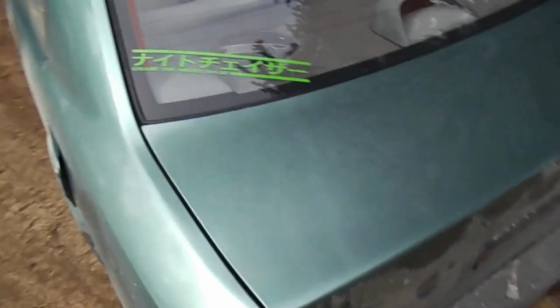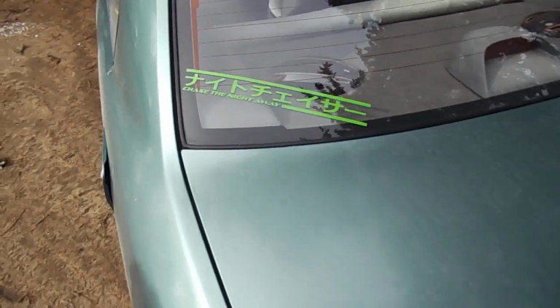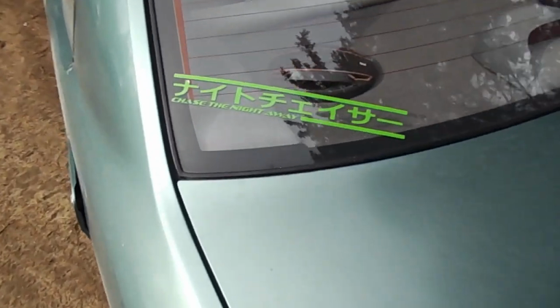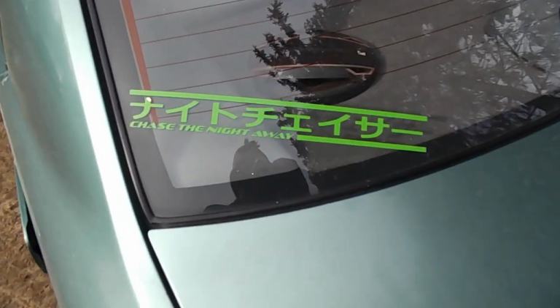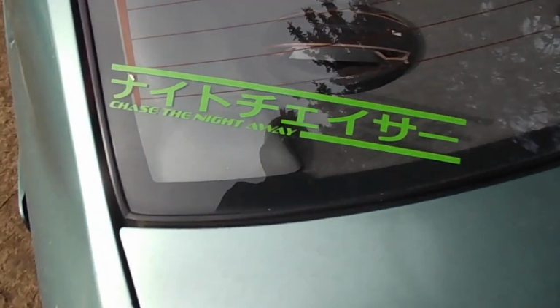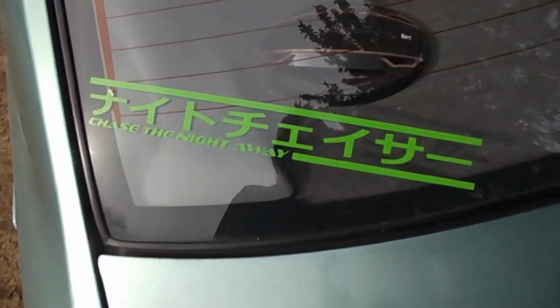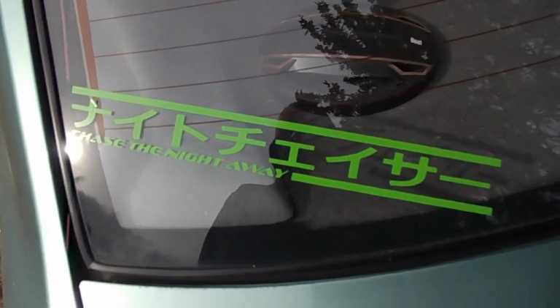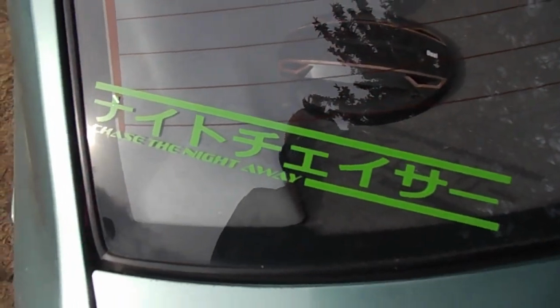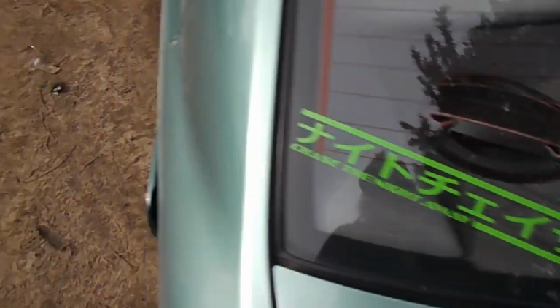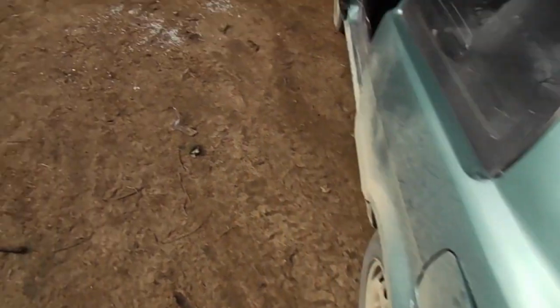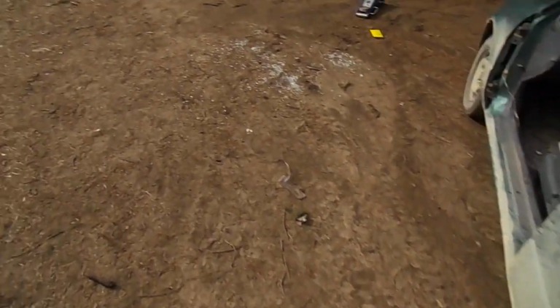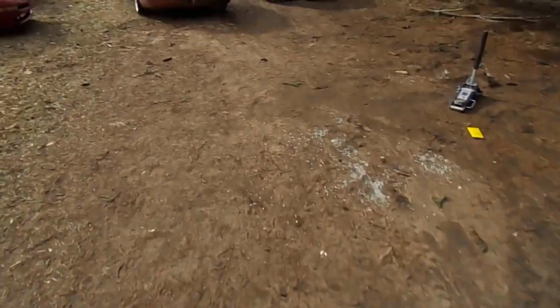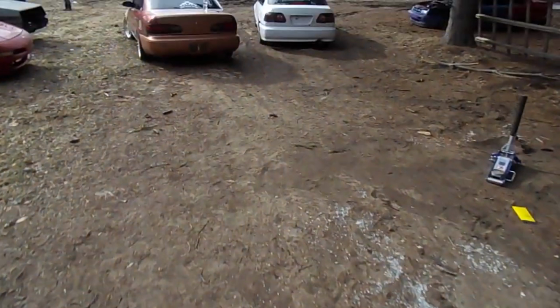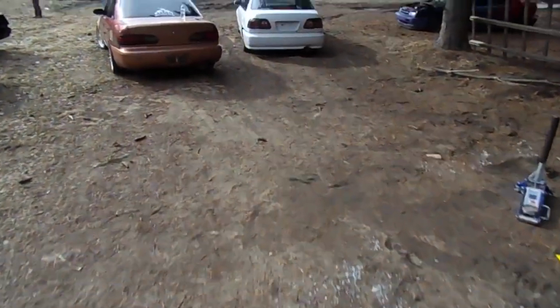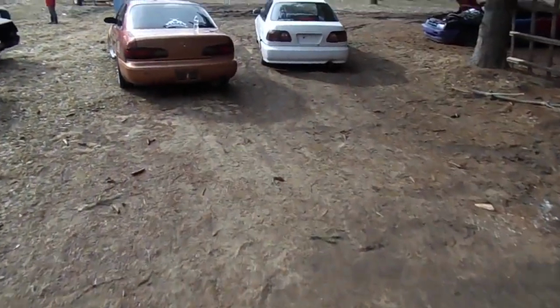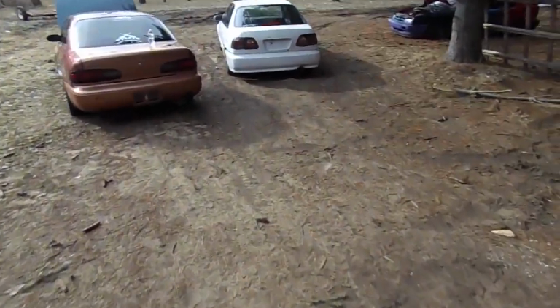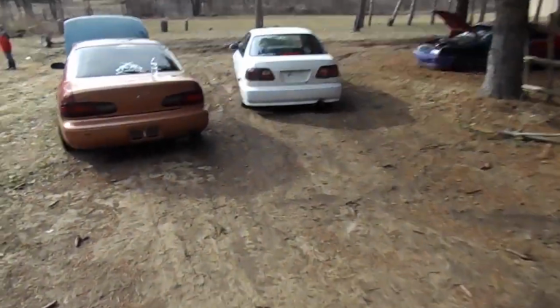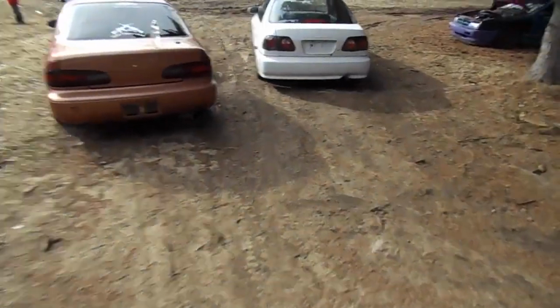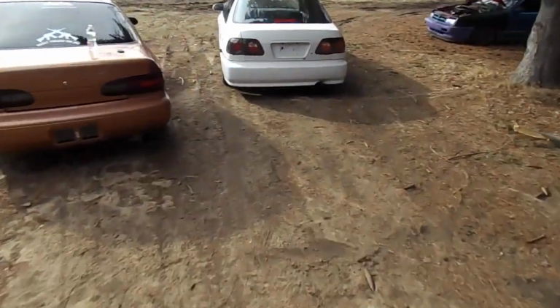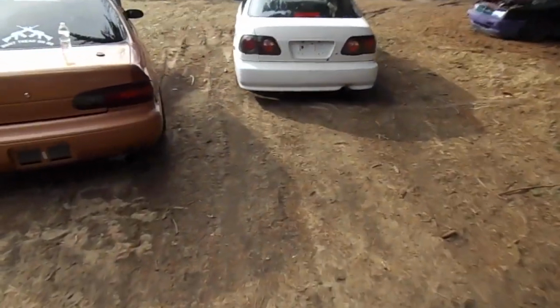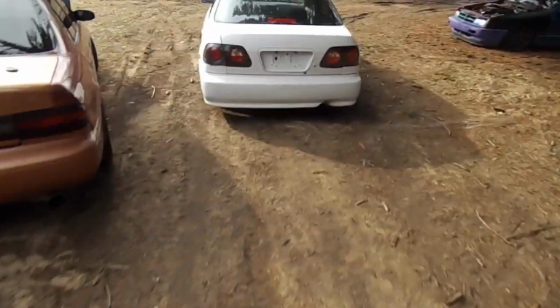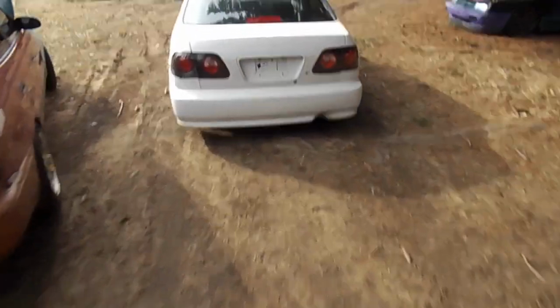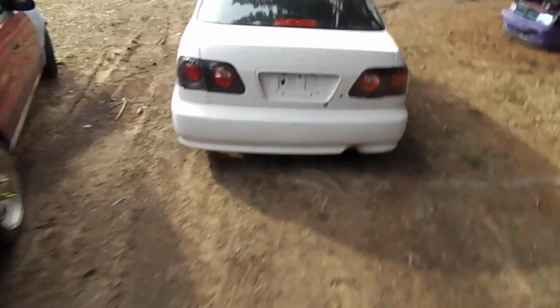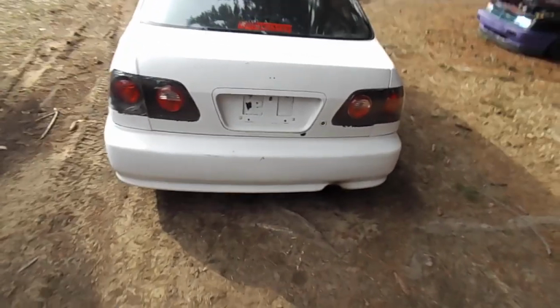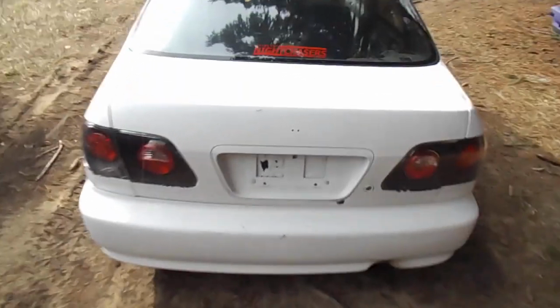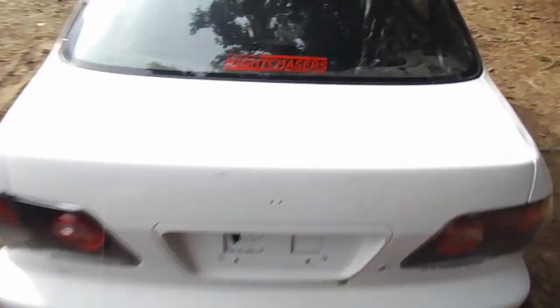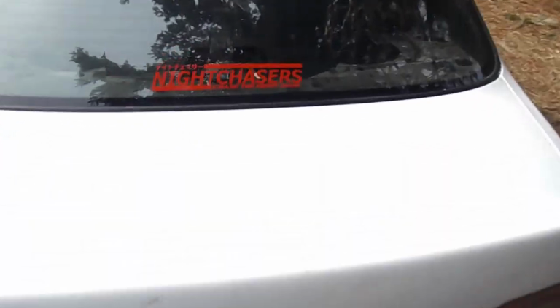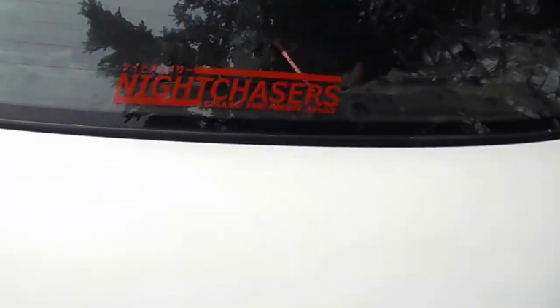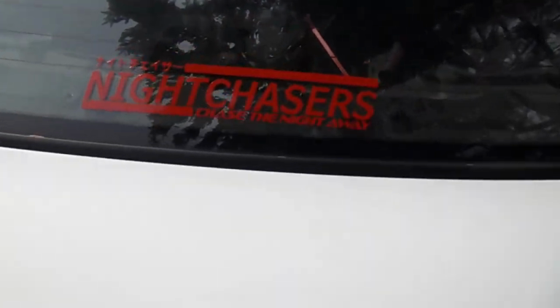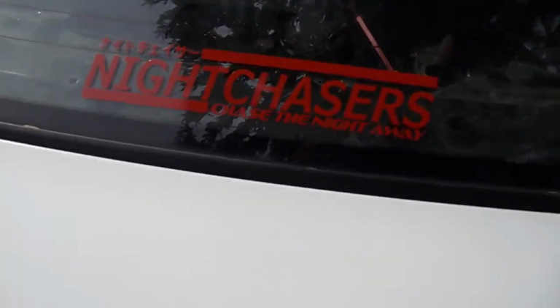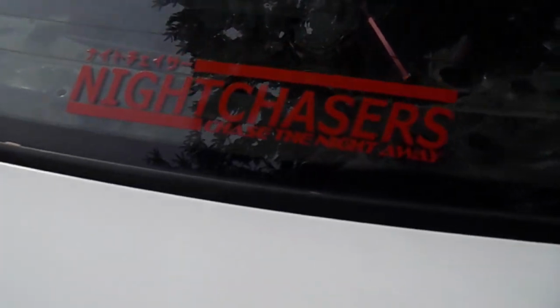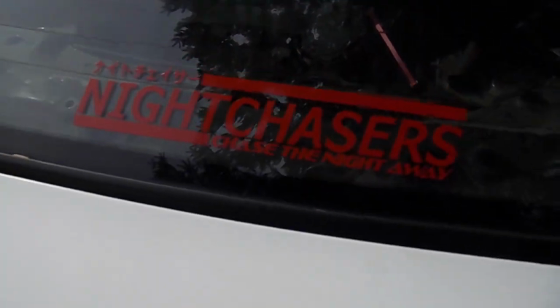There's one of our stickers — the Civic's got a different style on it than the Duster and the truck, just to show y'all.